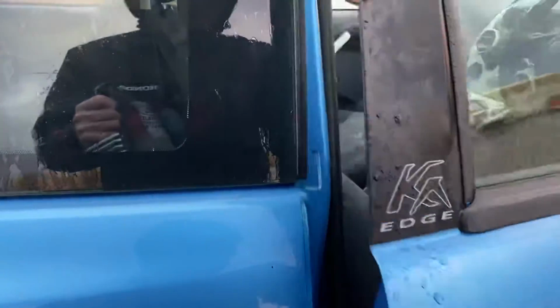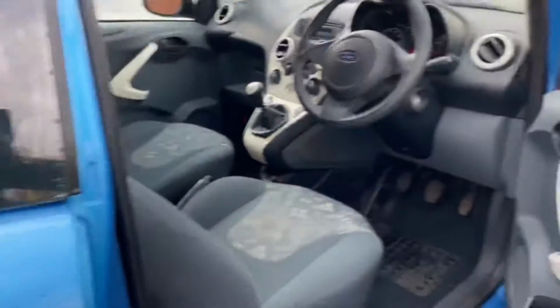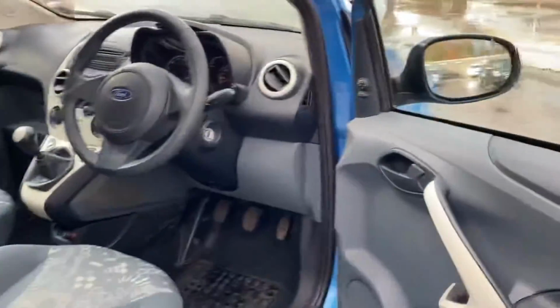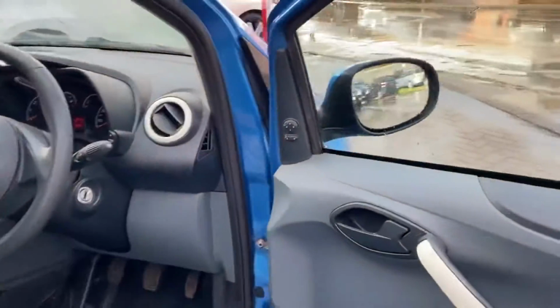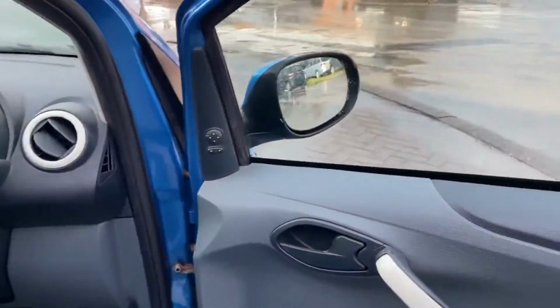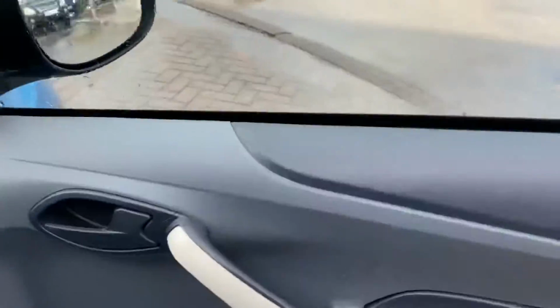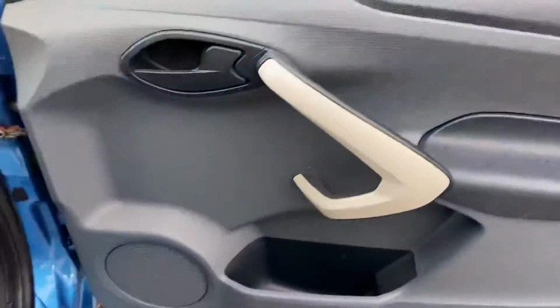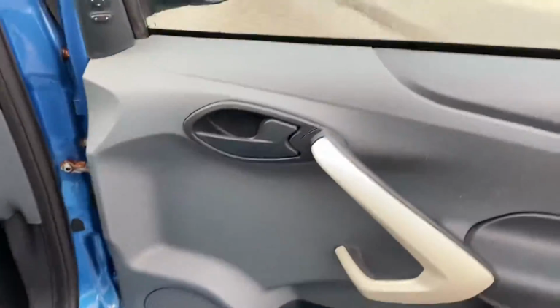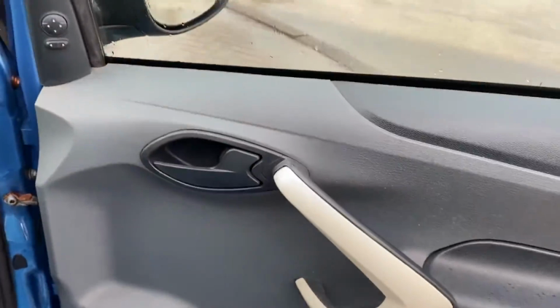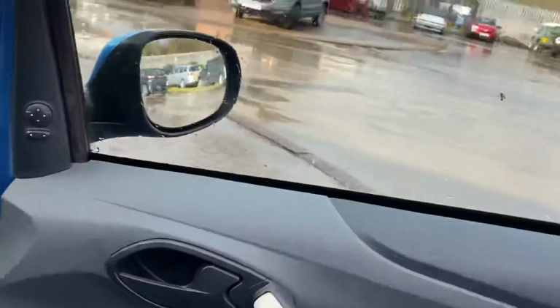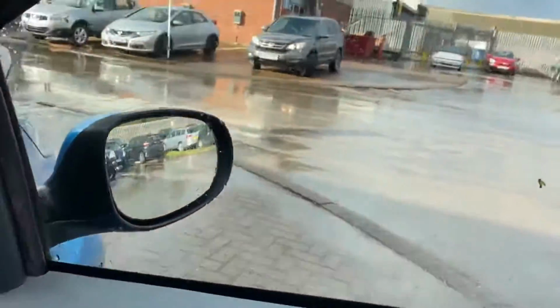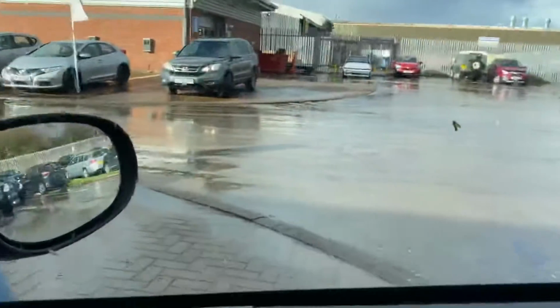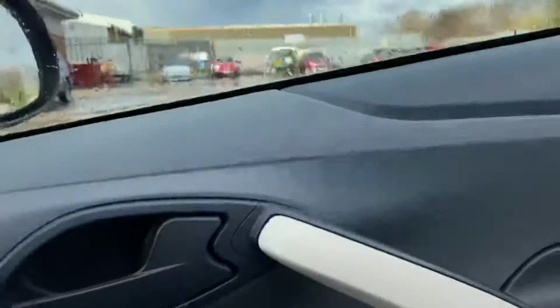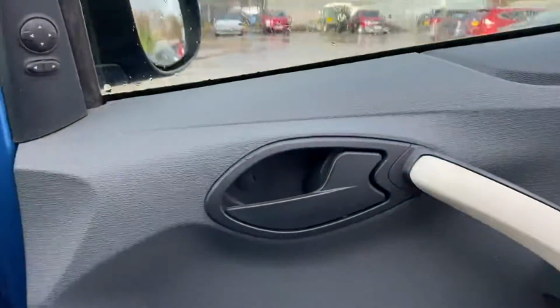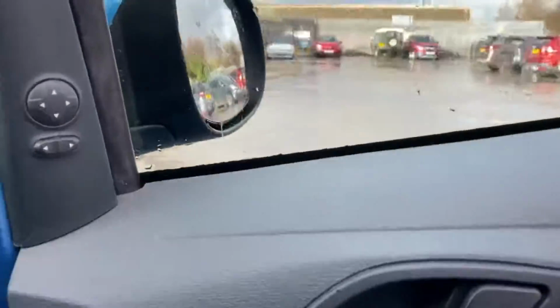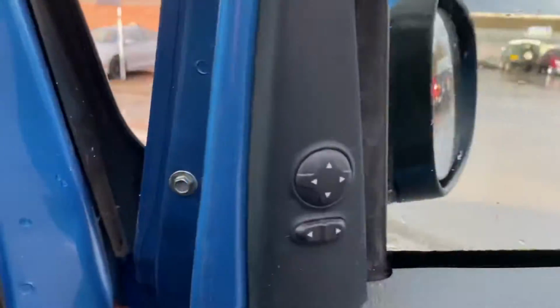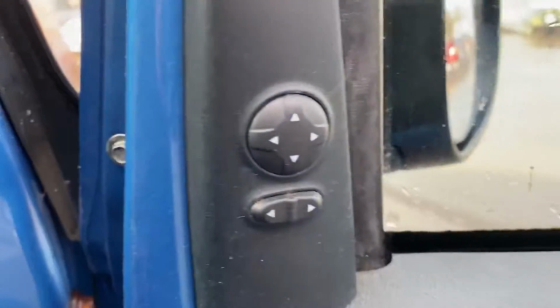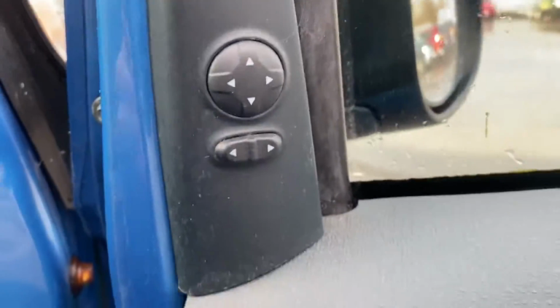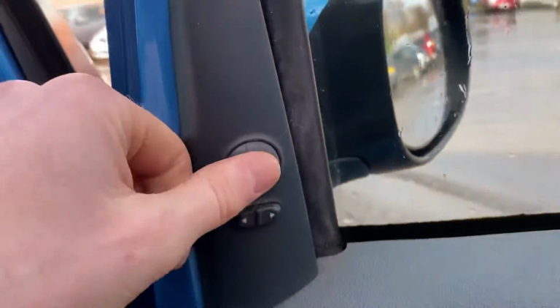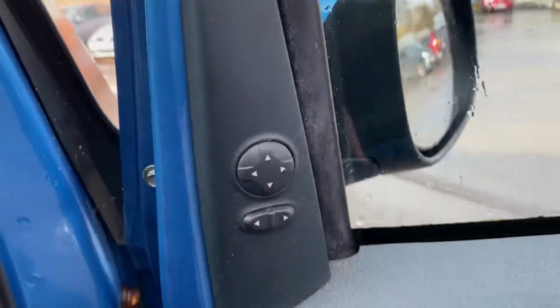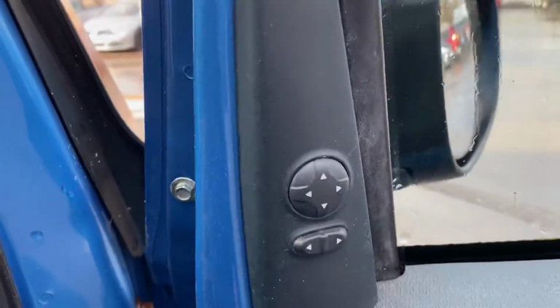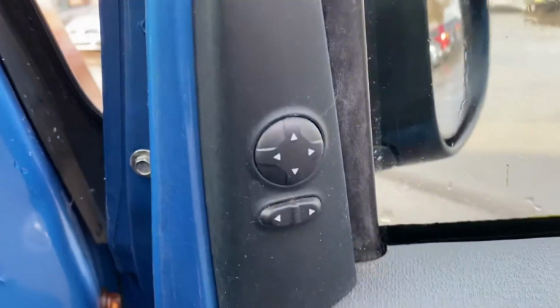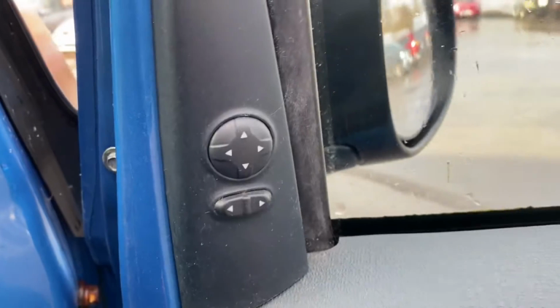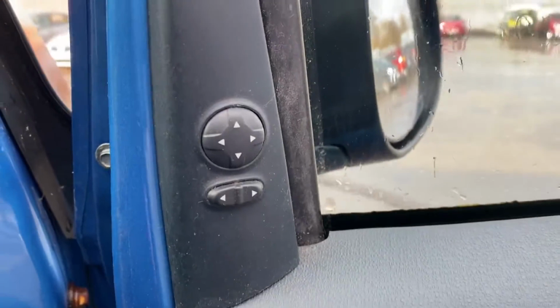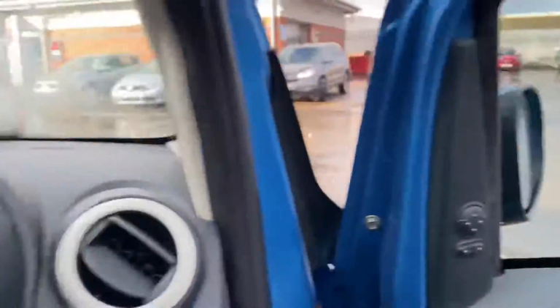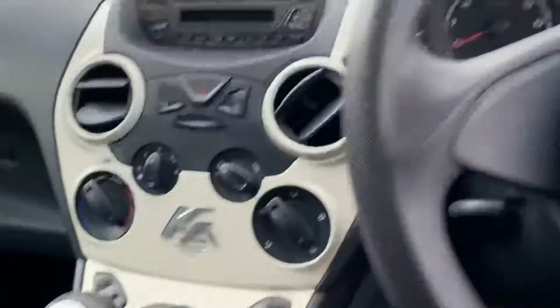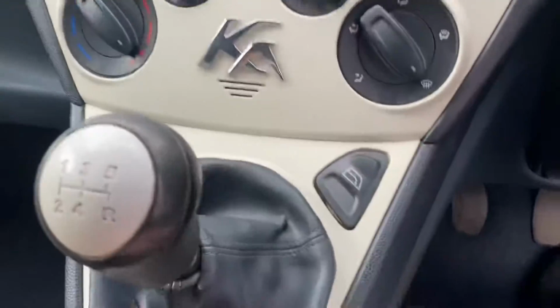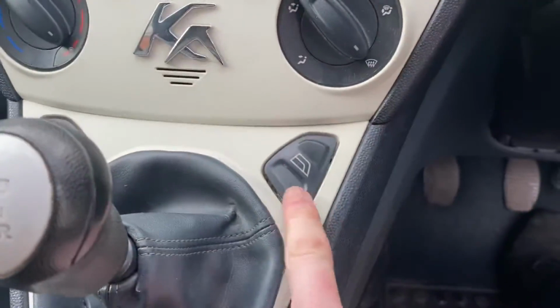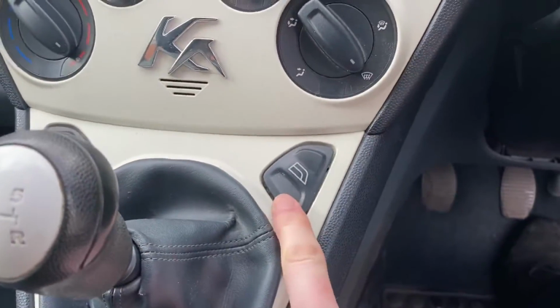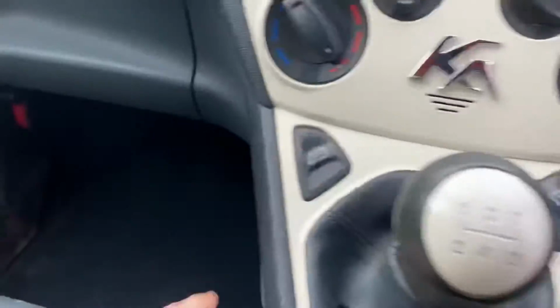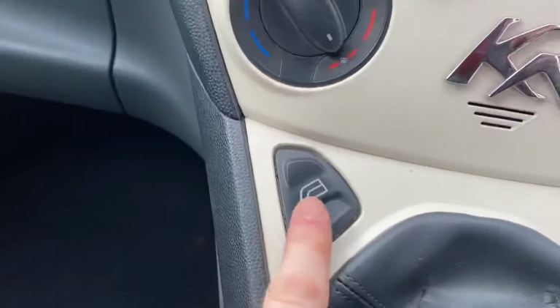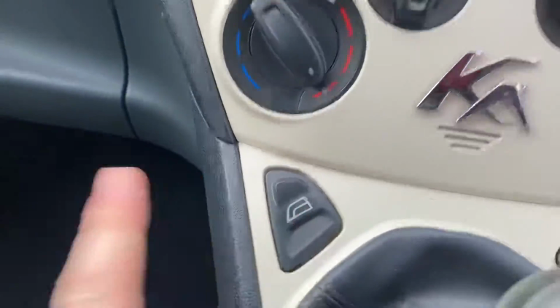So then just hopping into the vehicle. You may be wondering there's not much going on the door, but it's actually been carefully packaged away elsewhere. So you've got your wing mirror controls there so you can adjust that, and then both your window switches just over here.